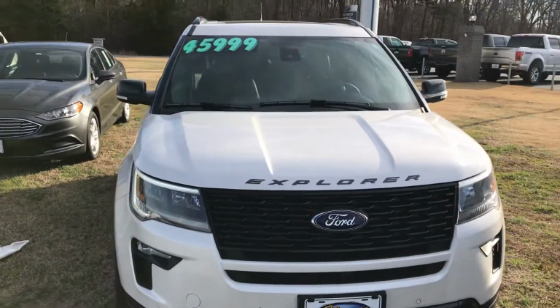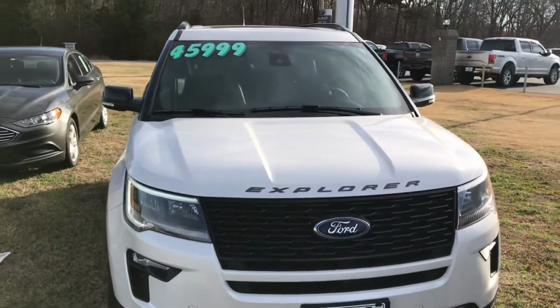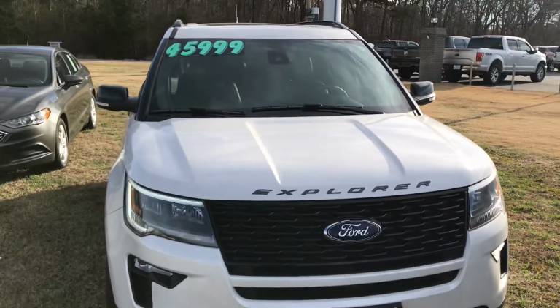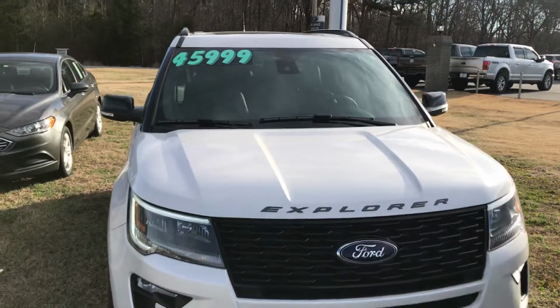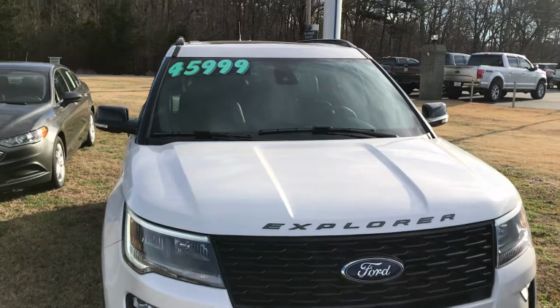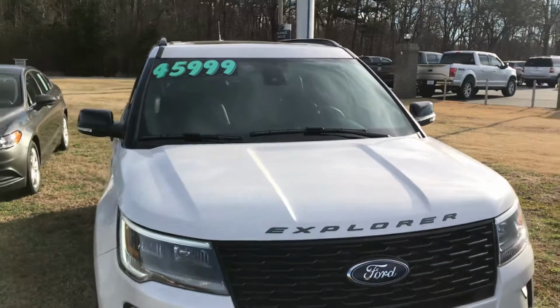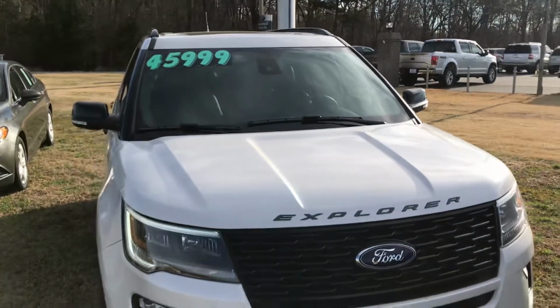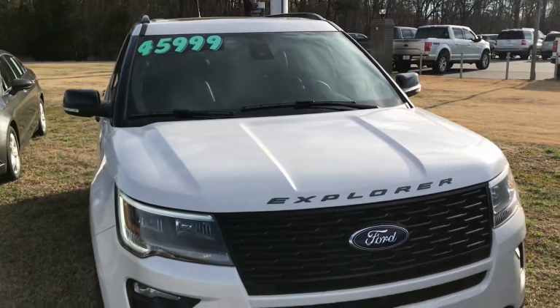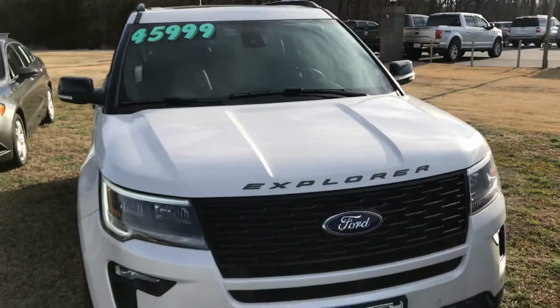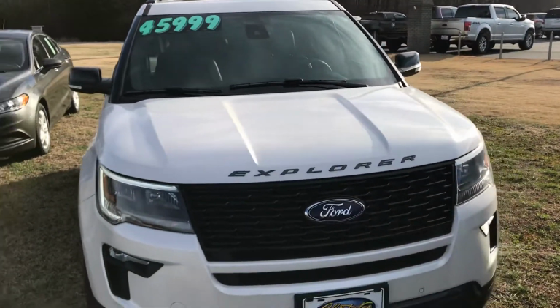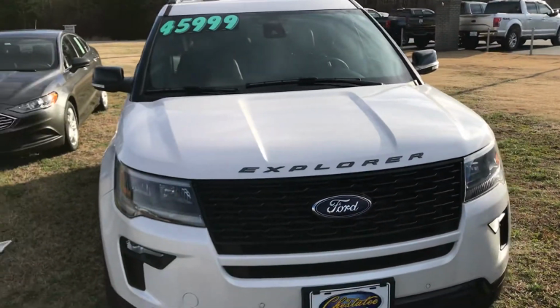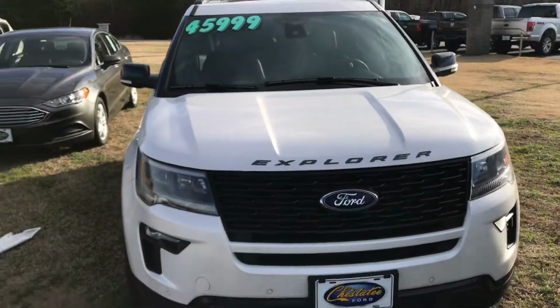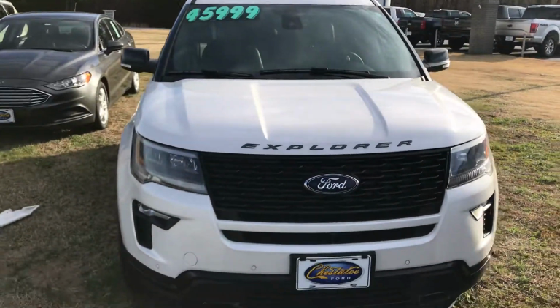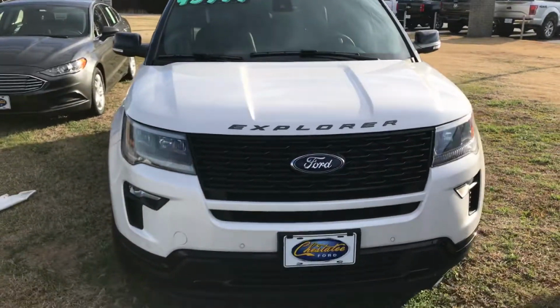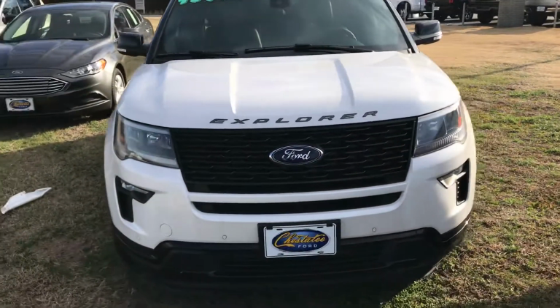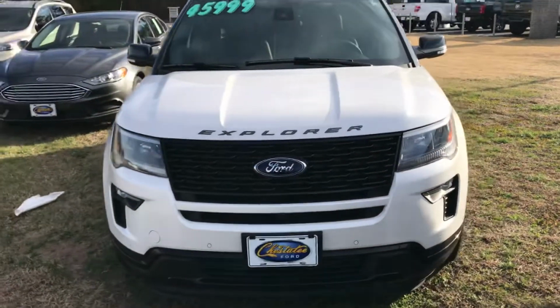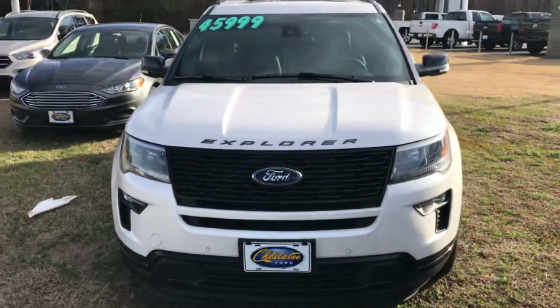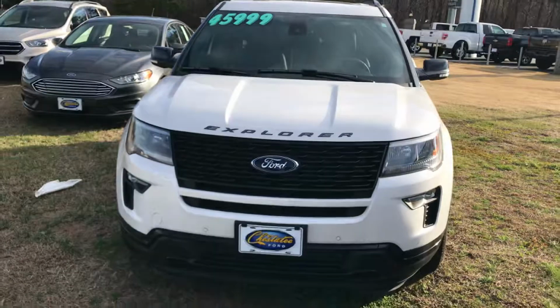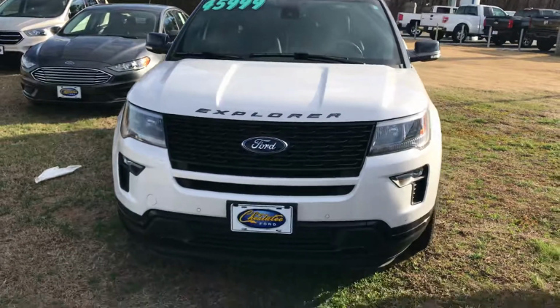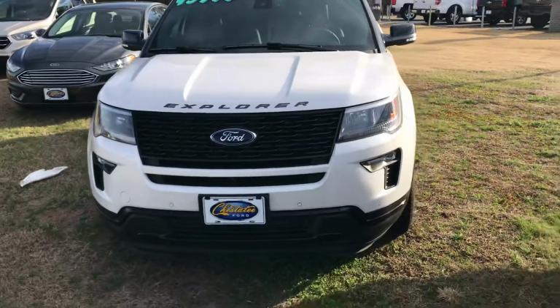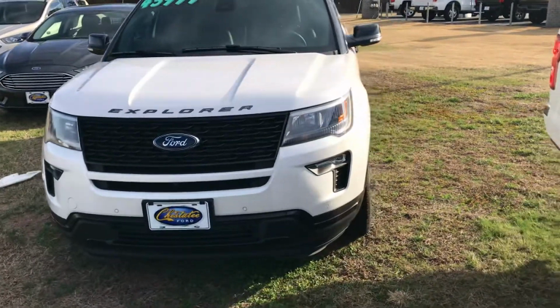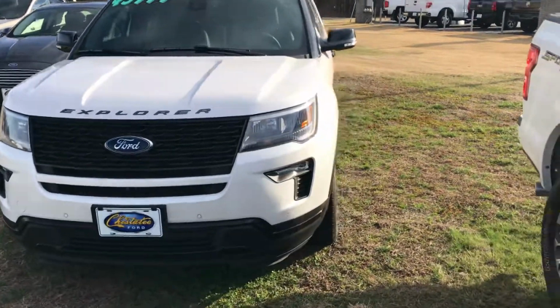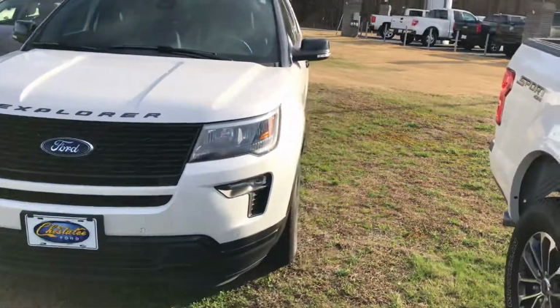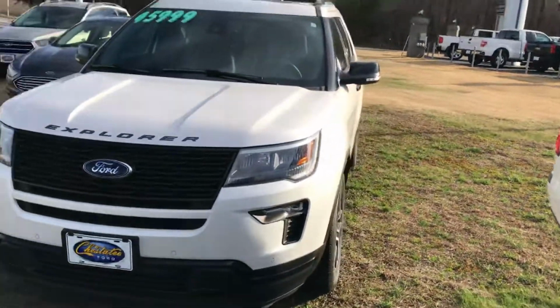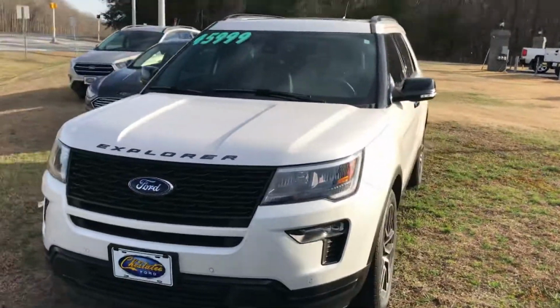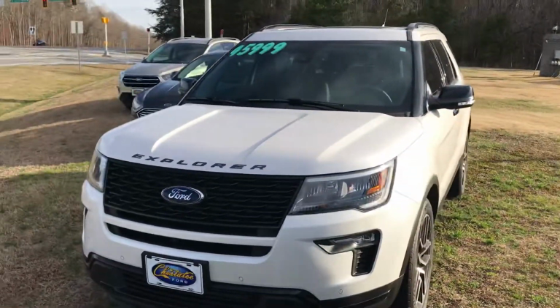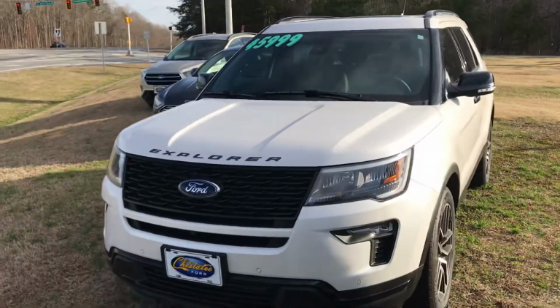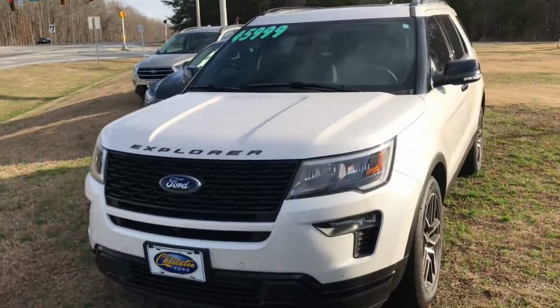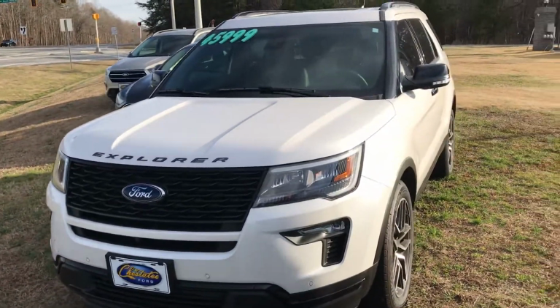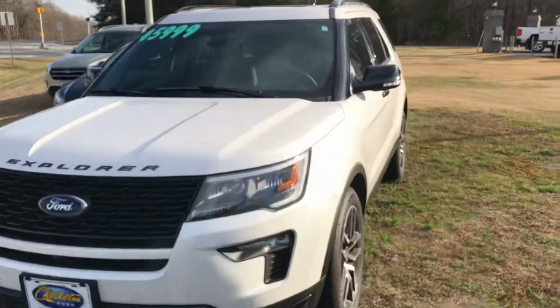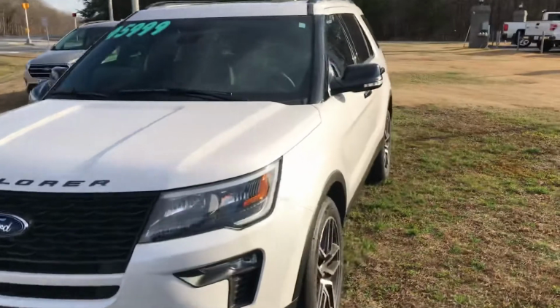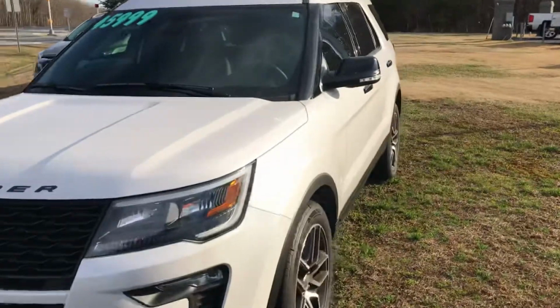We had it at $45,999 and we've just reduced it, as you can see, to $45,495. So give me a call — call Brad, 770-294-3144. Thanks.